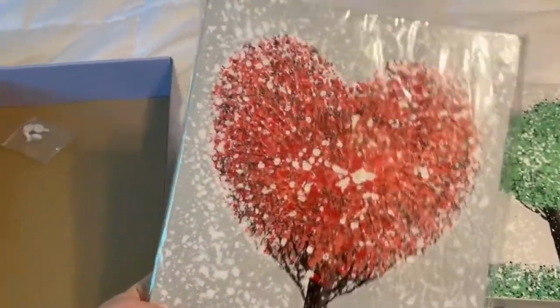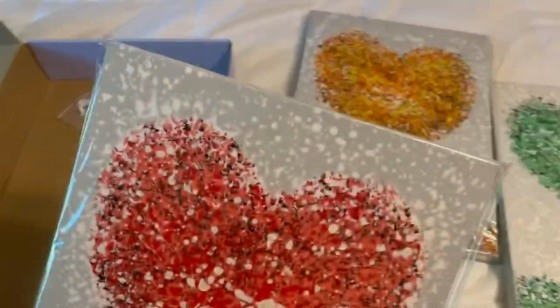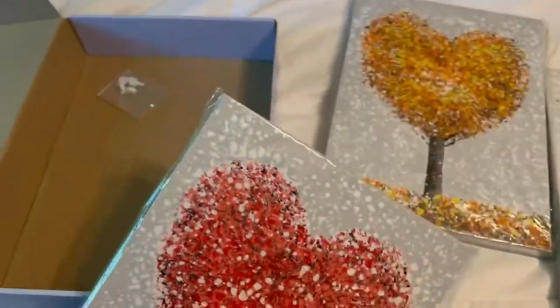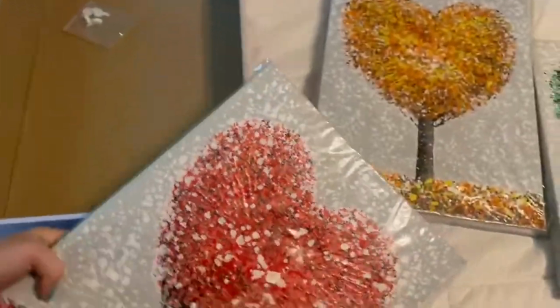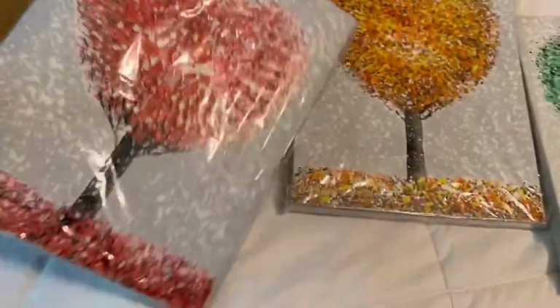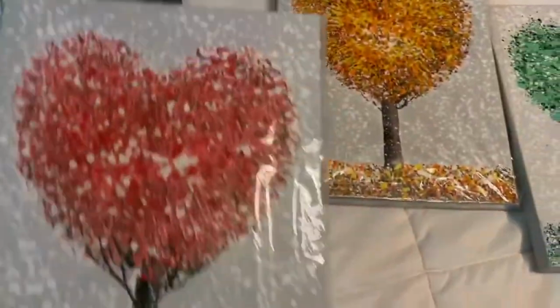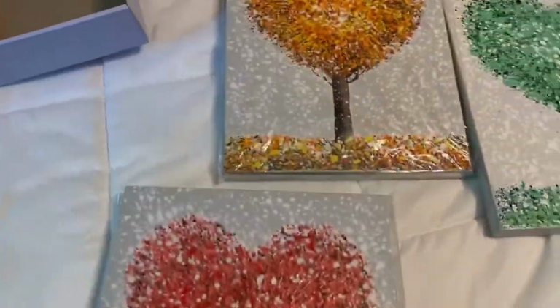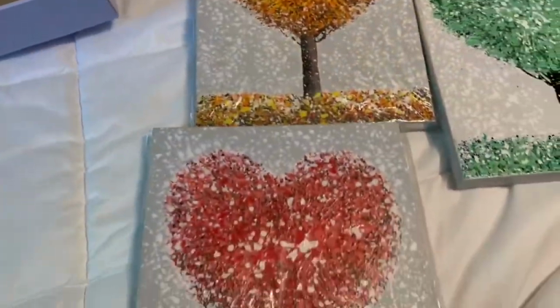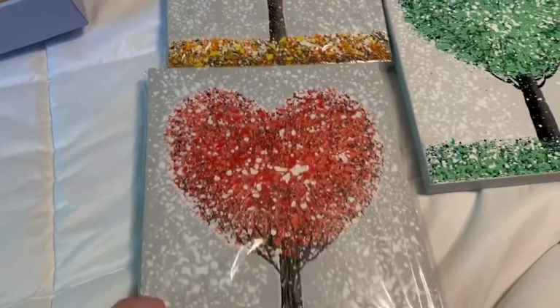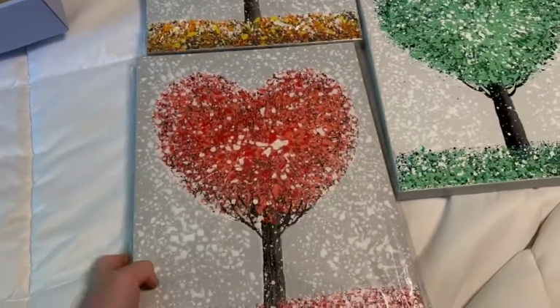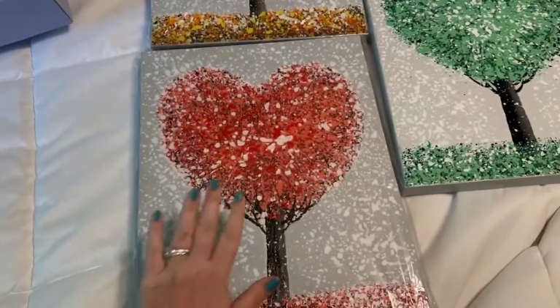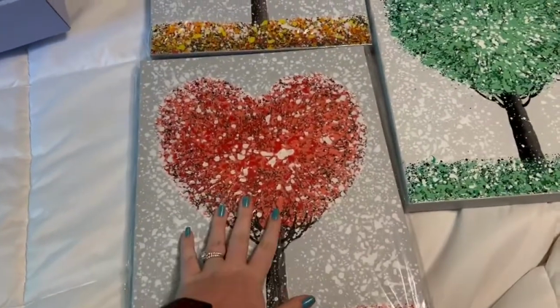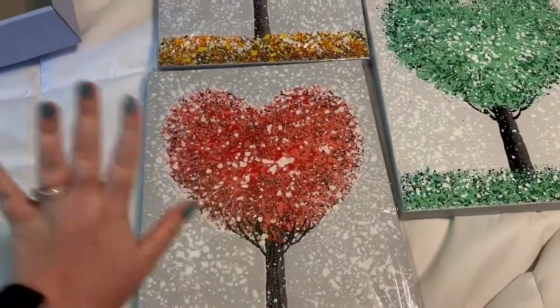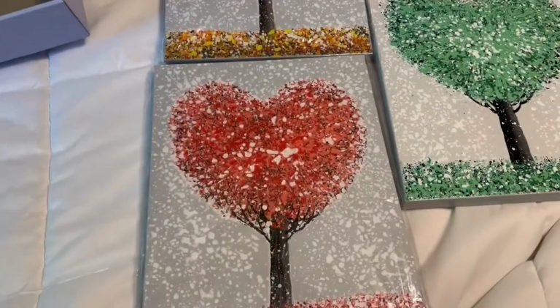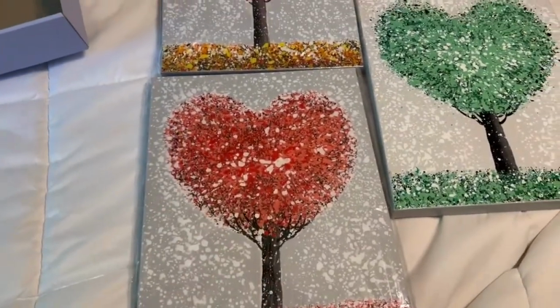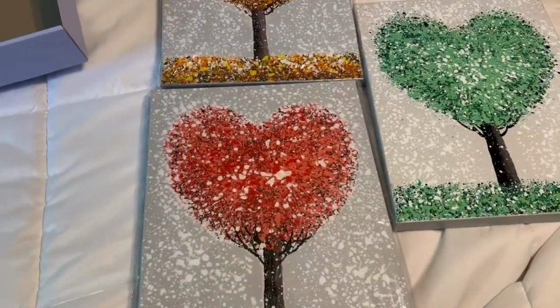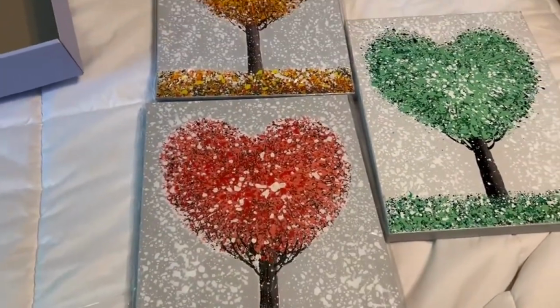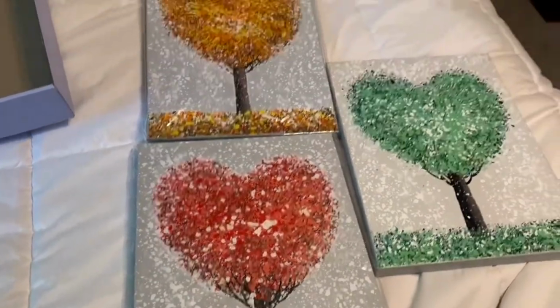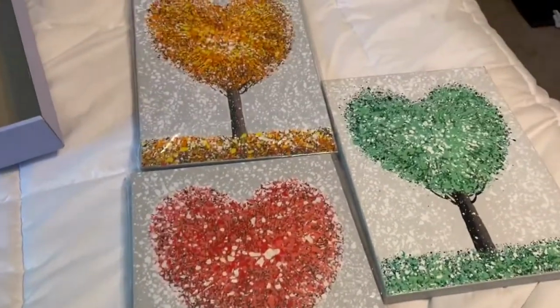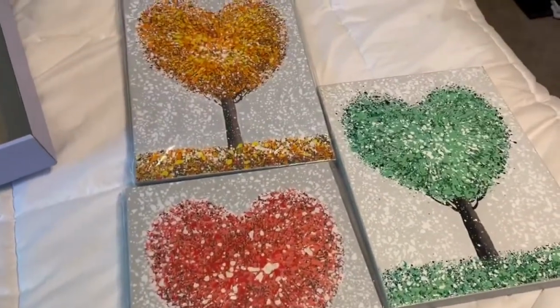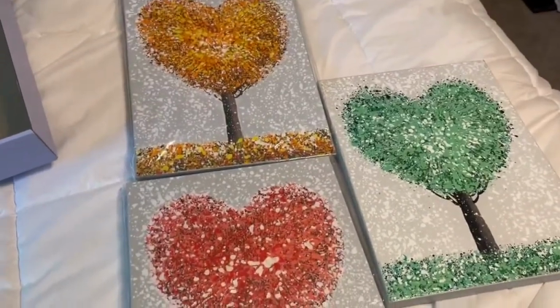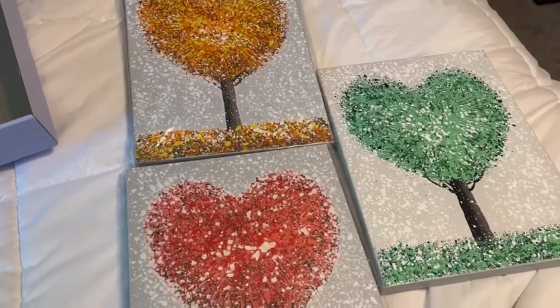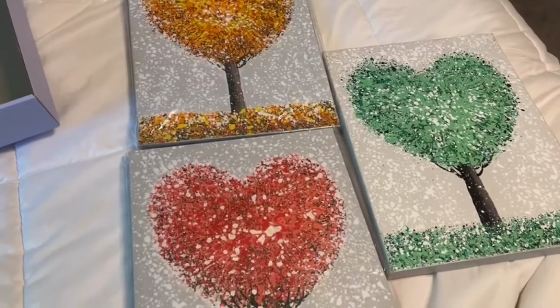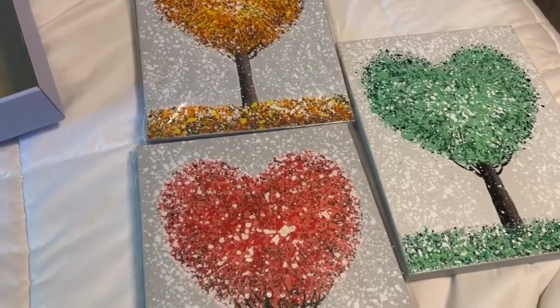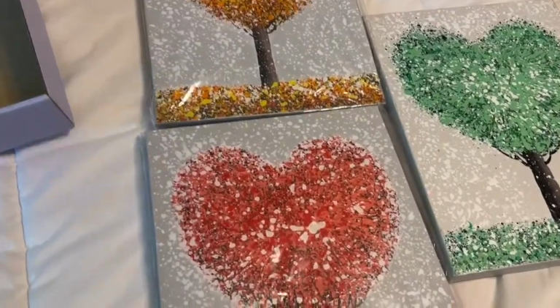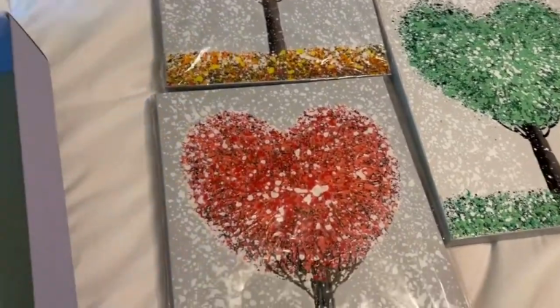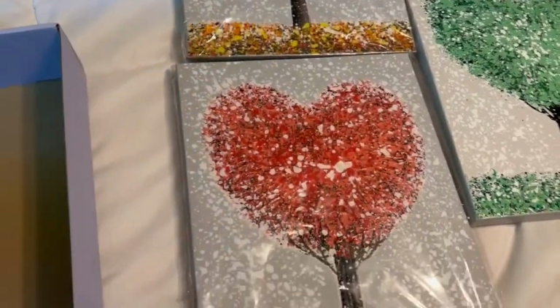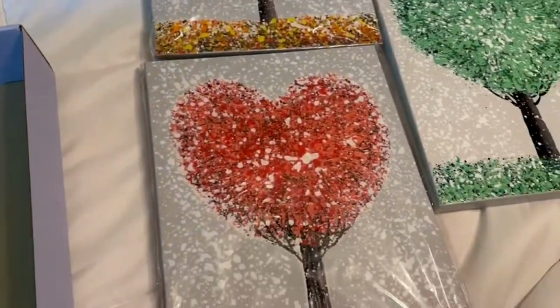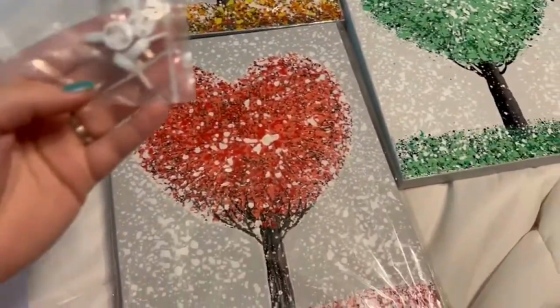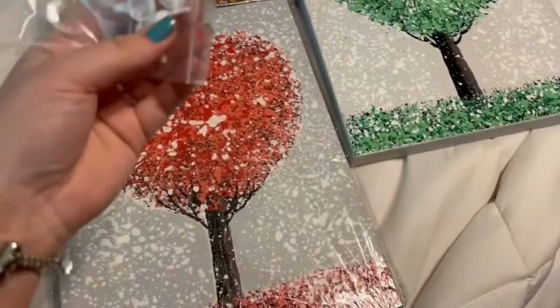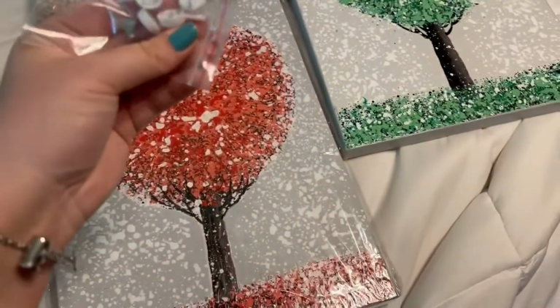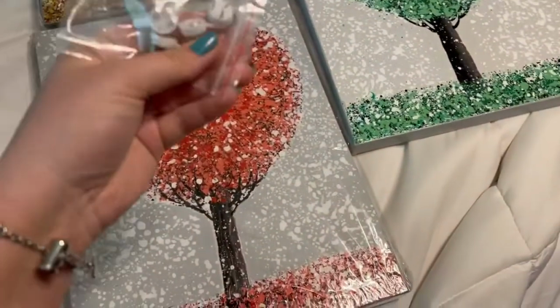I got these for my daughter's room. She is obsessed with art — she loves anything, she just loves these. So we're going to hang them in her room. They also came with these hangers as well.